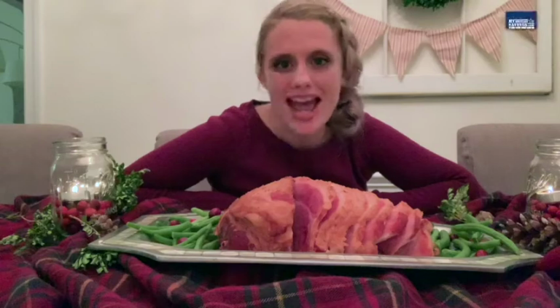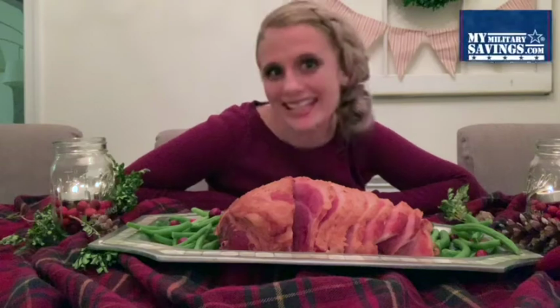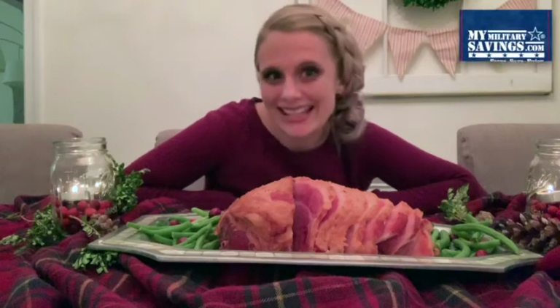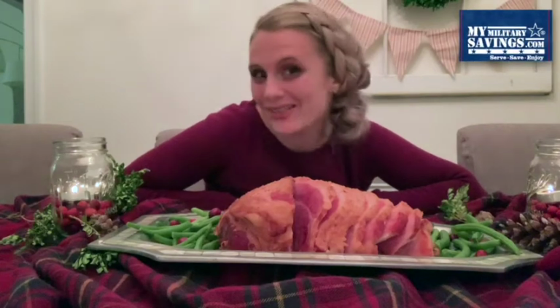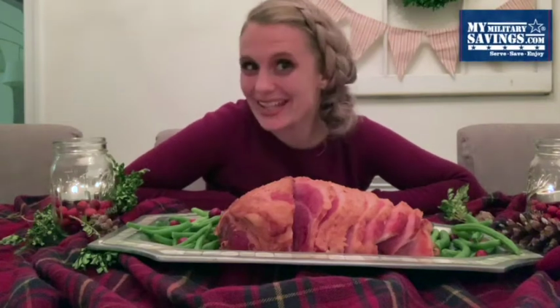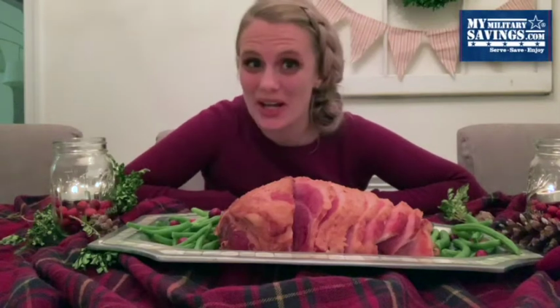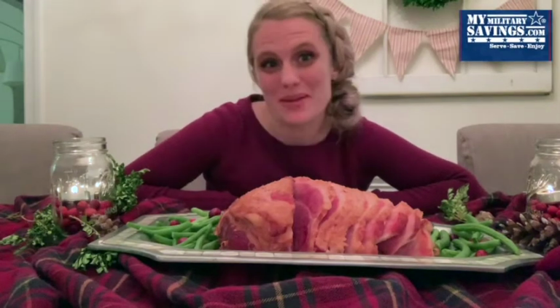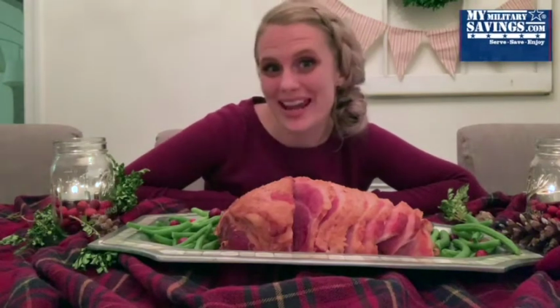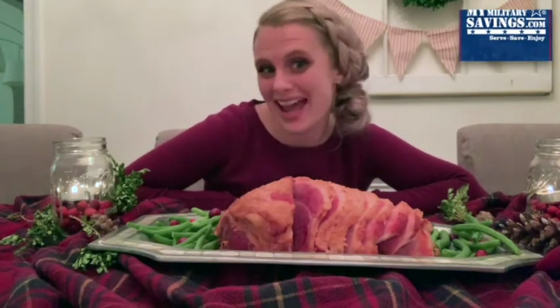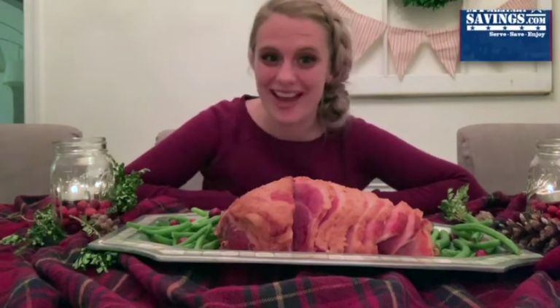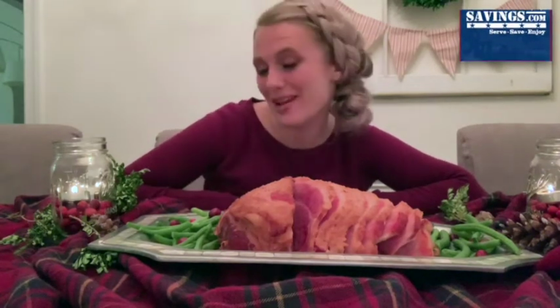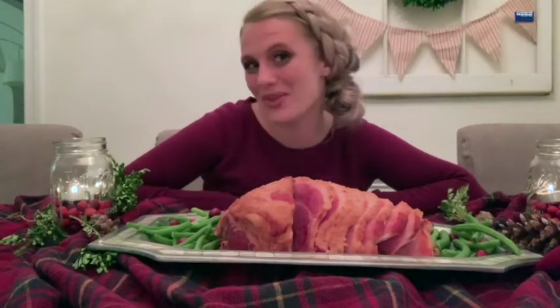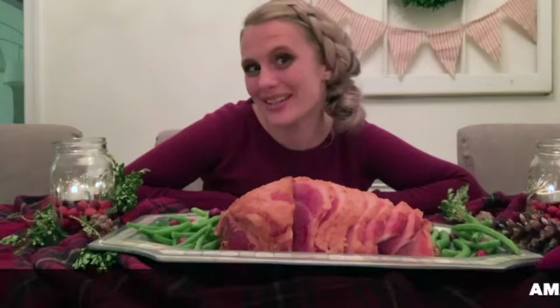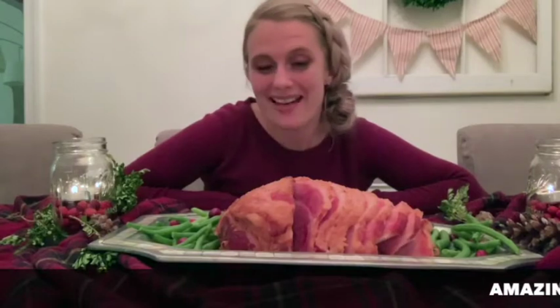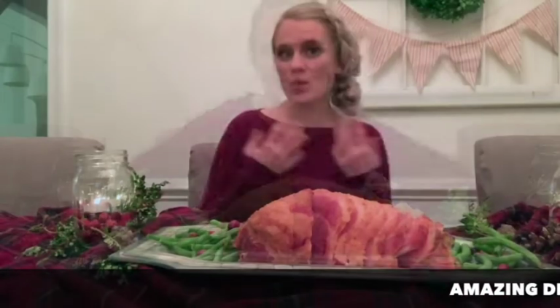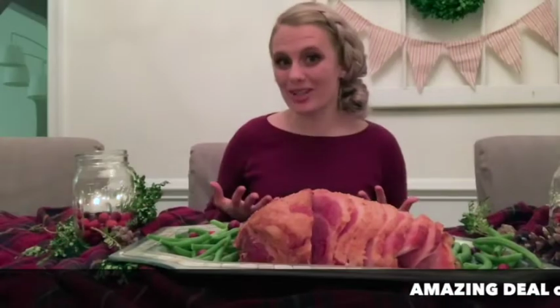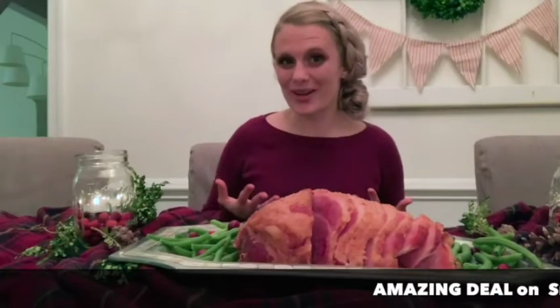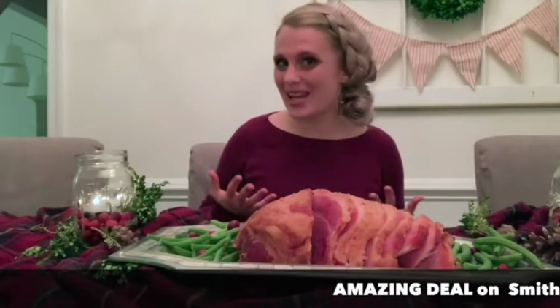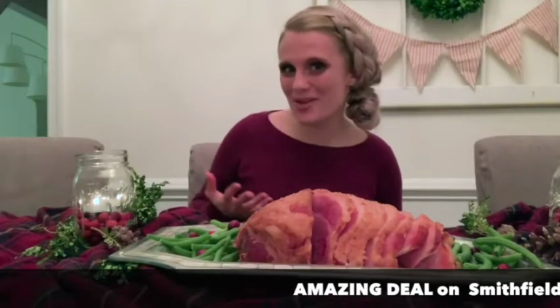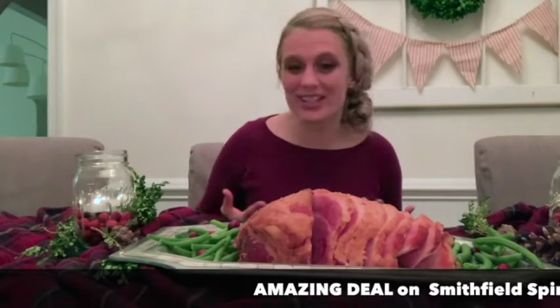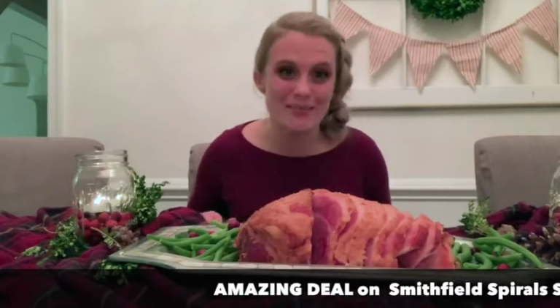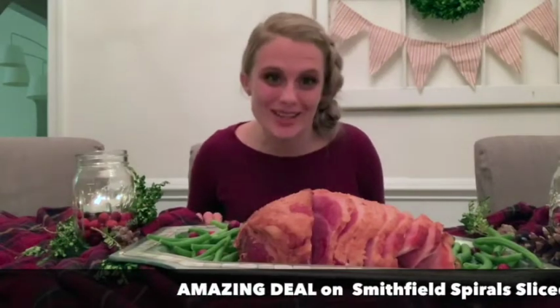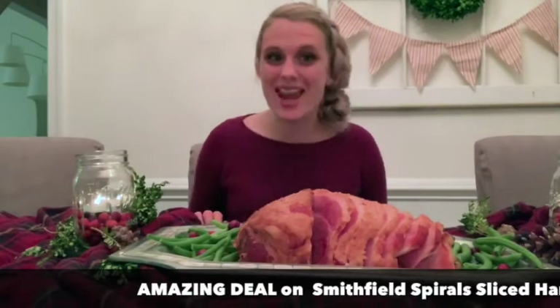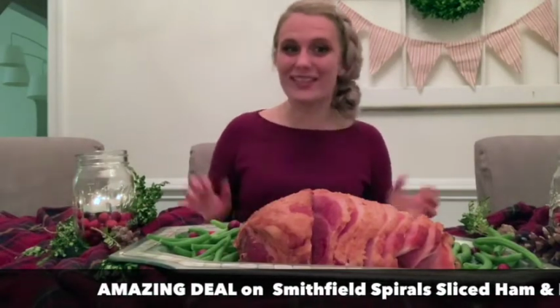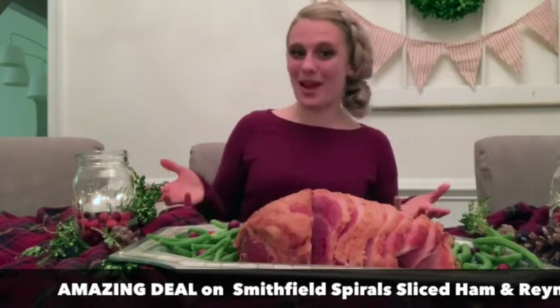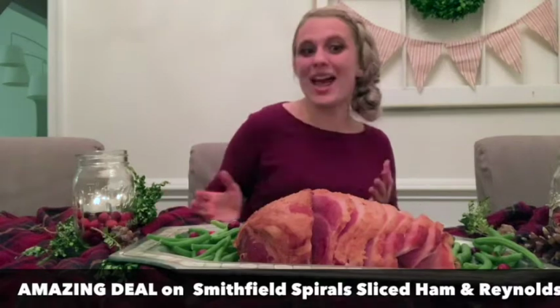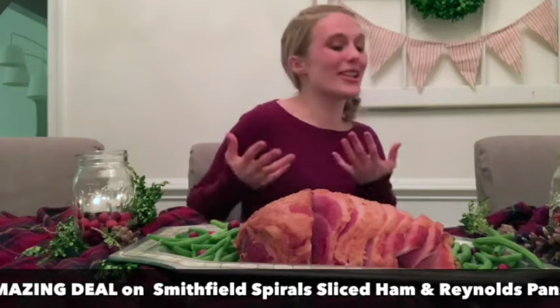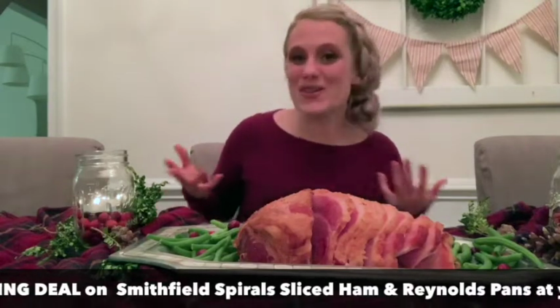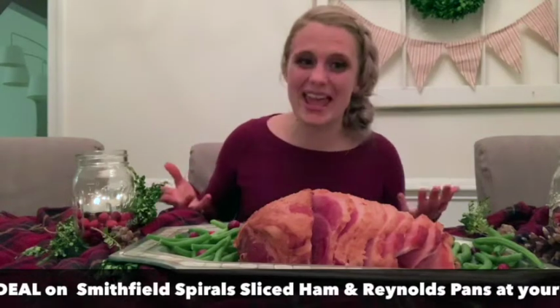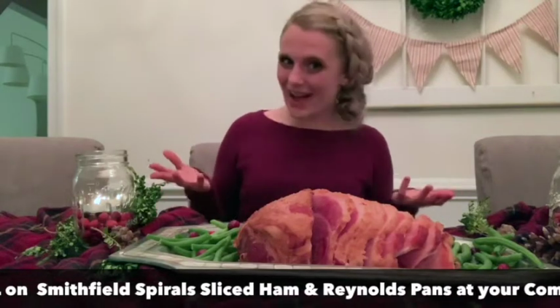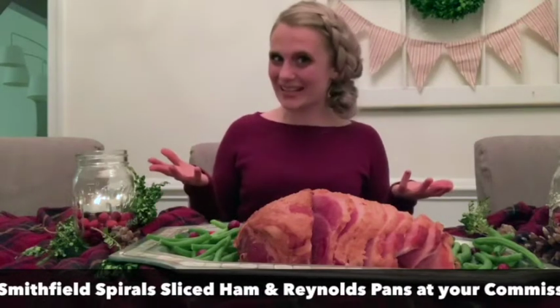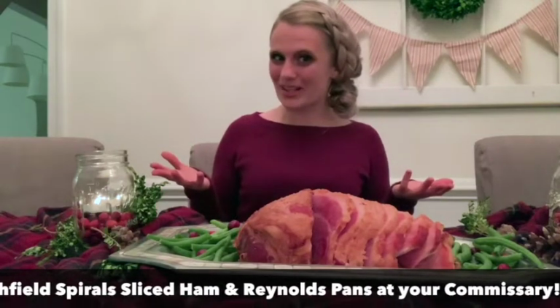Tis the season to eat, drink, be merry, and gather round the table with the ones you love. With options to host neighborhood brunches, family dinners, and office happy hours, there is no end to holiday celebrations.